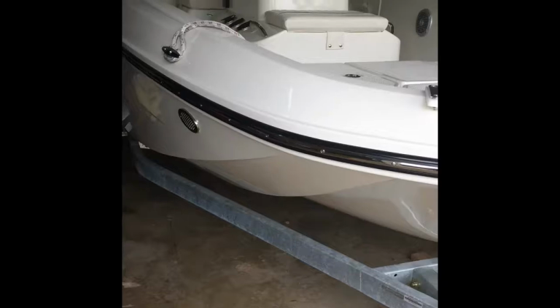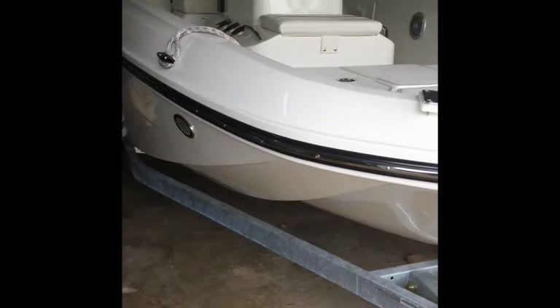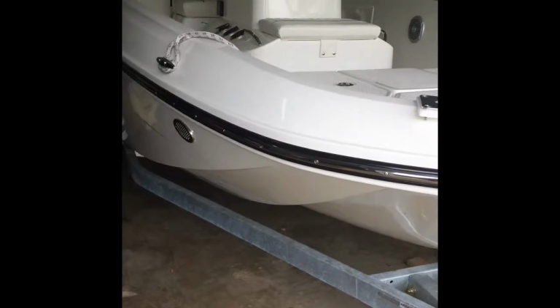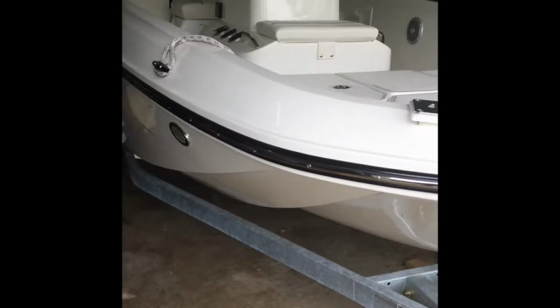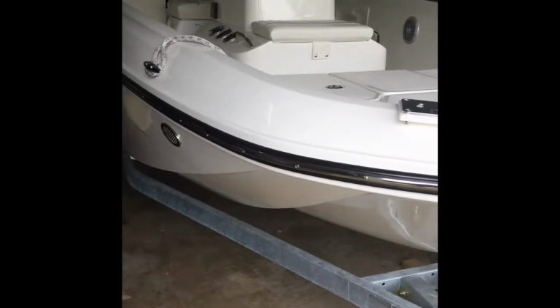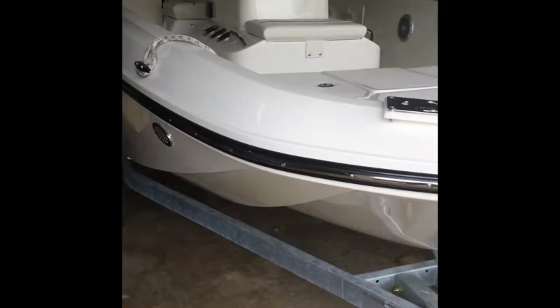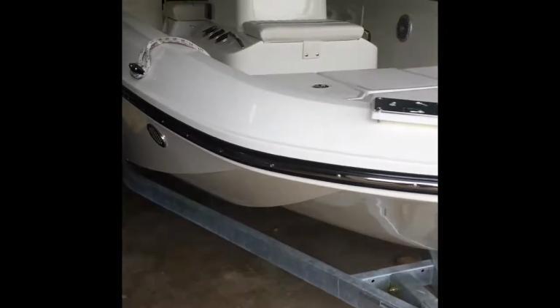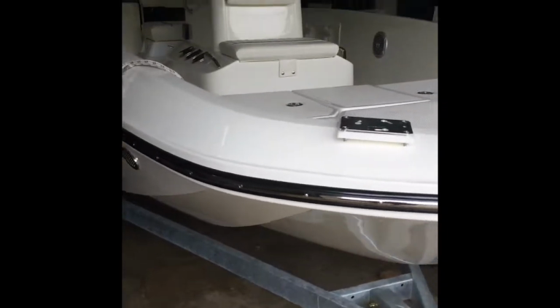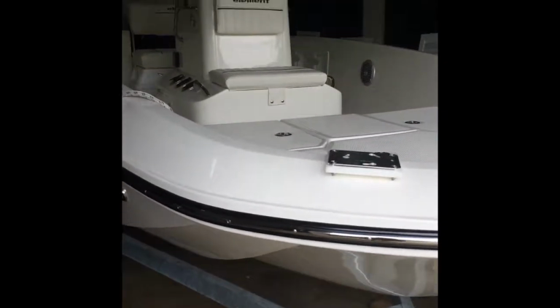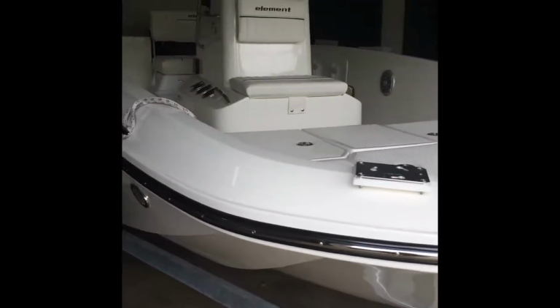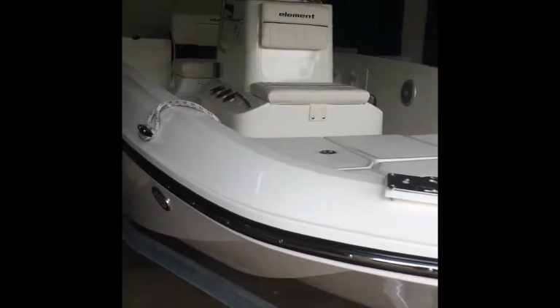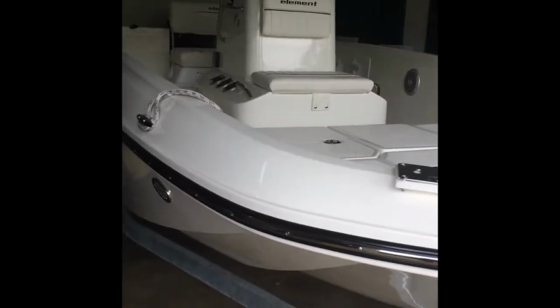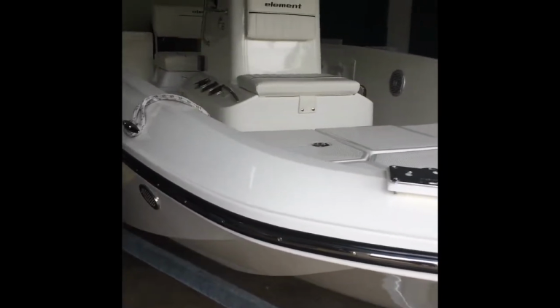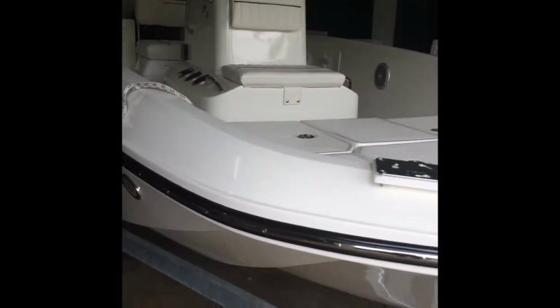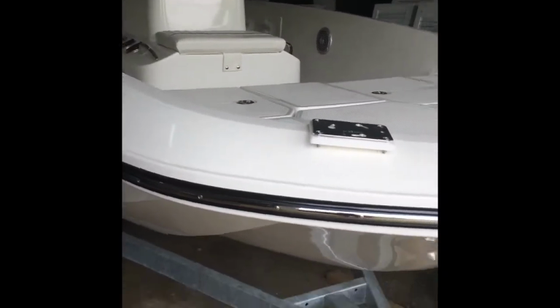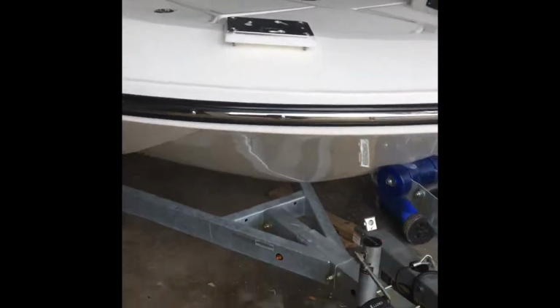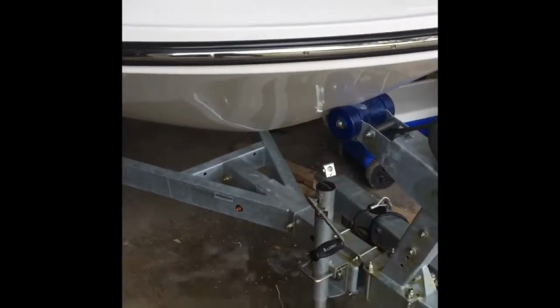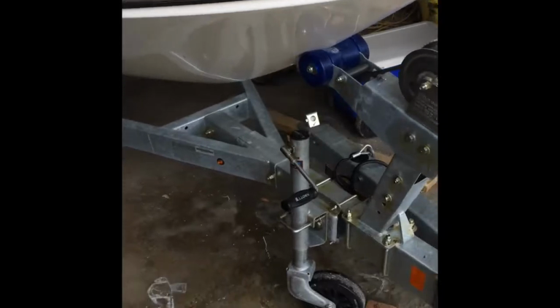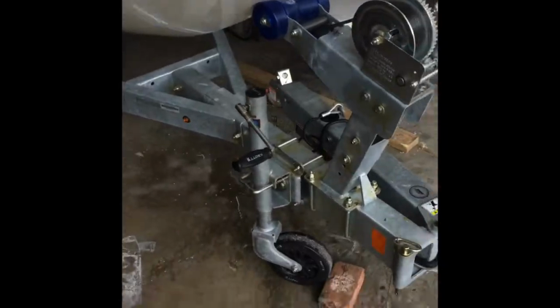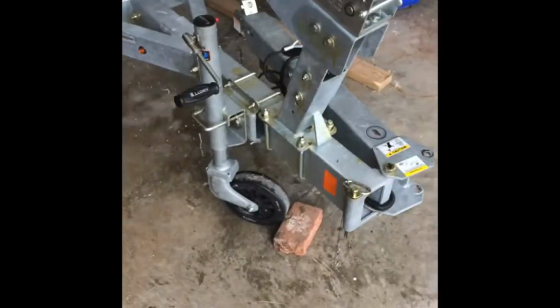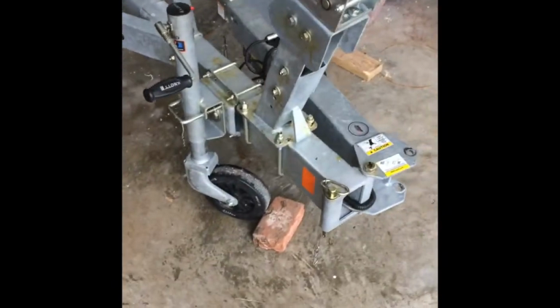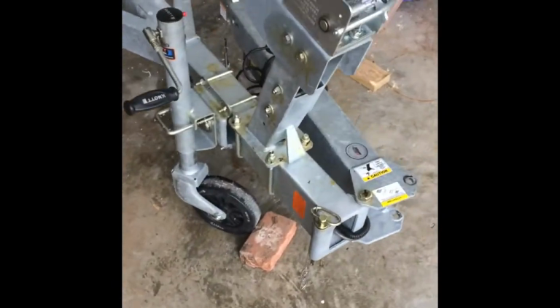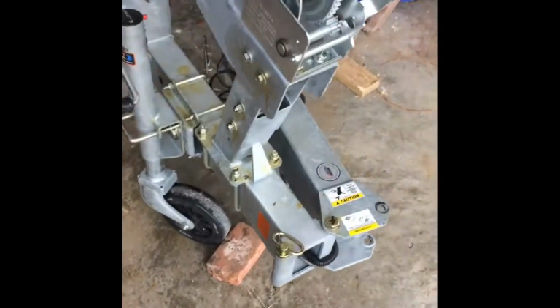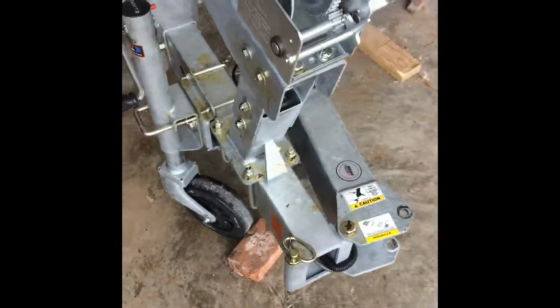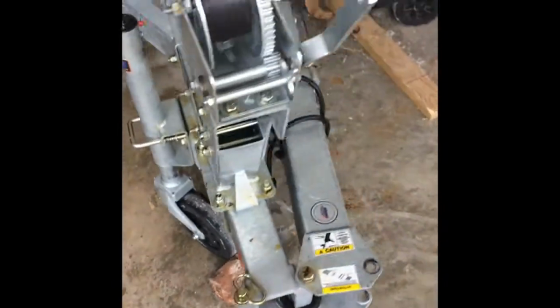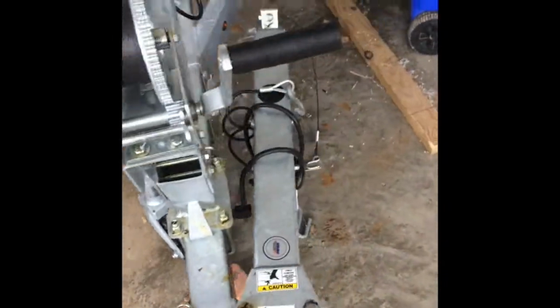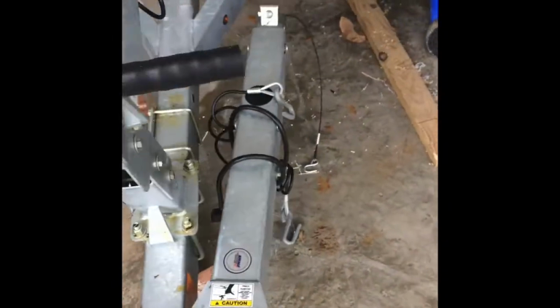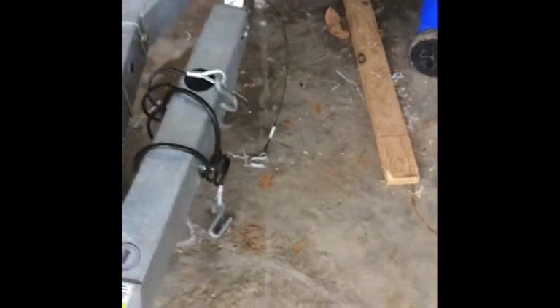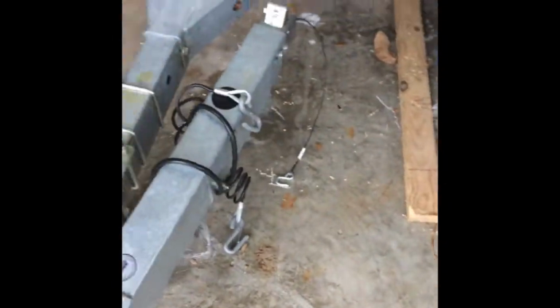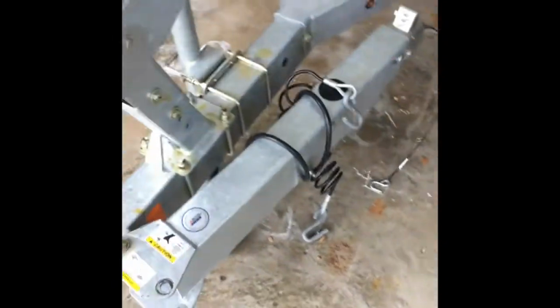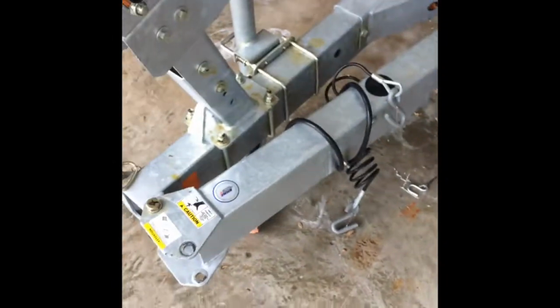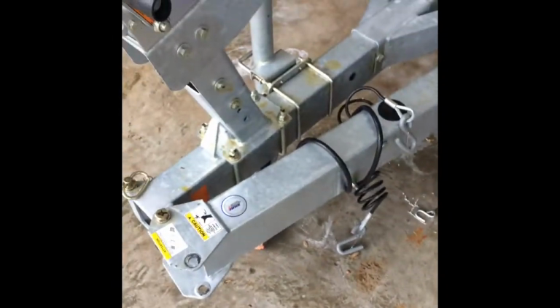This is going to be a review on the Element F18. First off, it comes with a galvanized trailer with a swing away tongue.